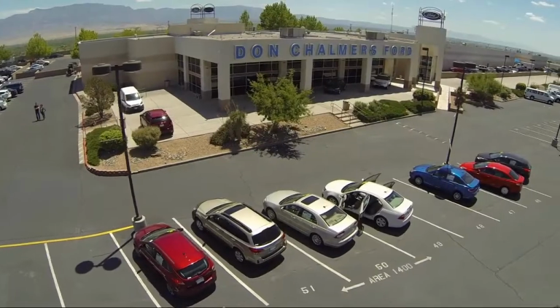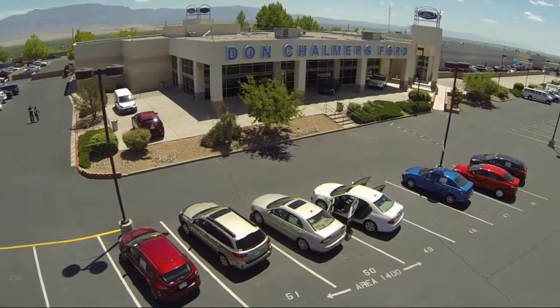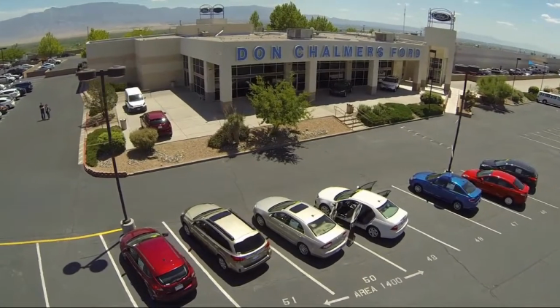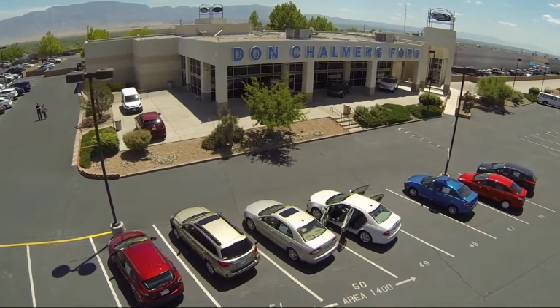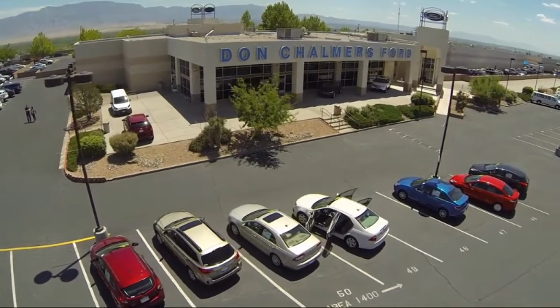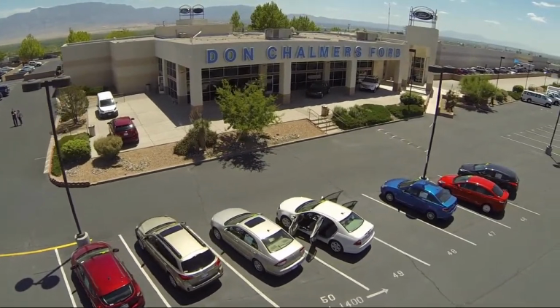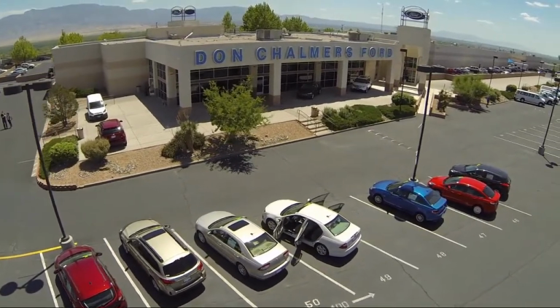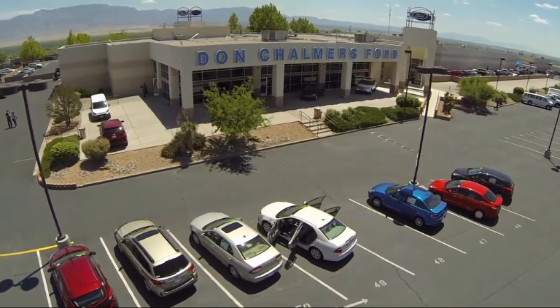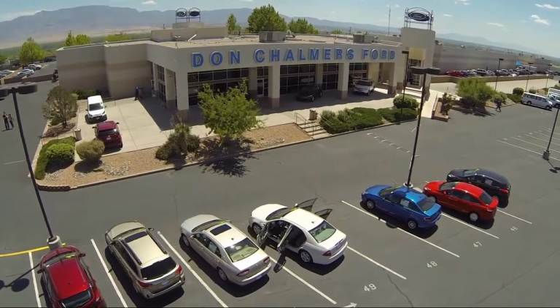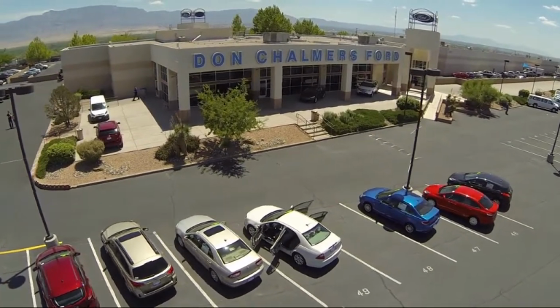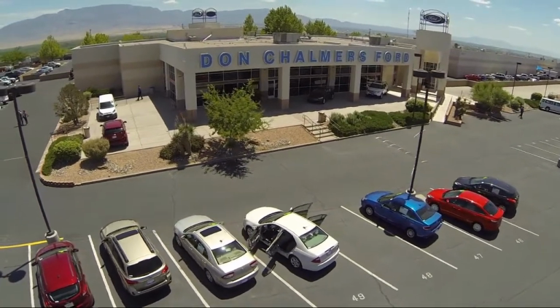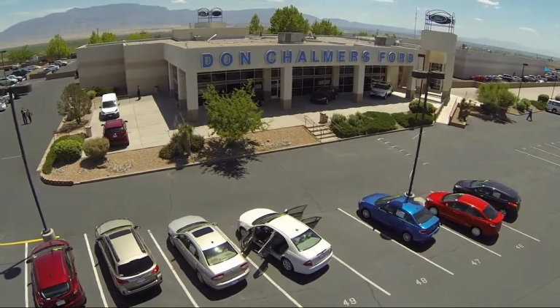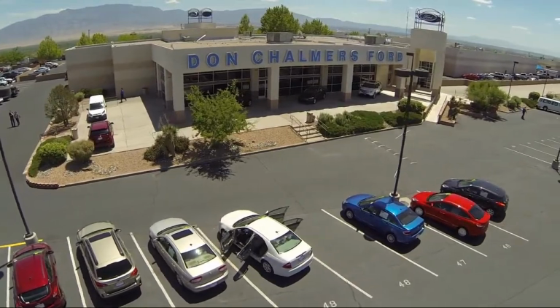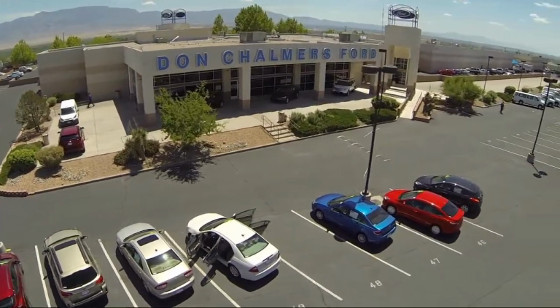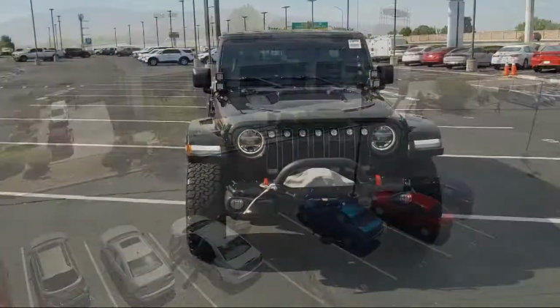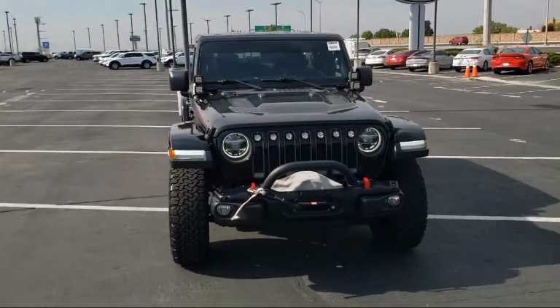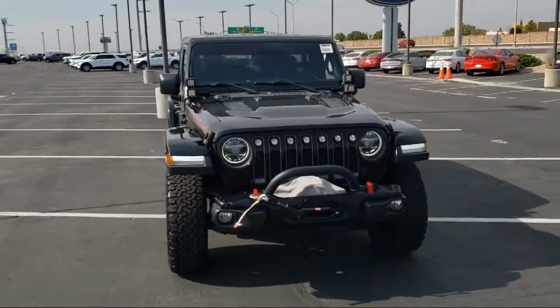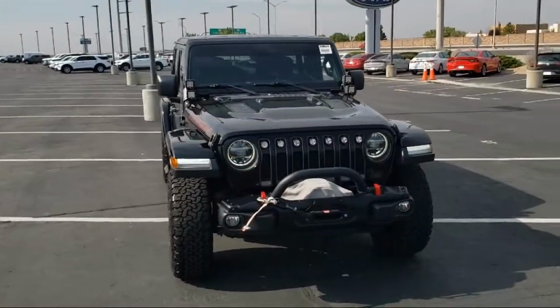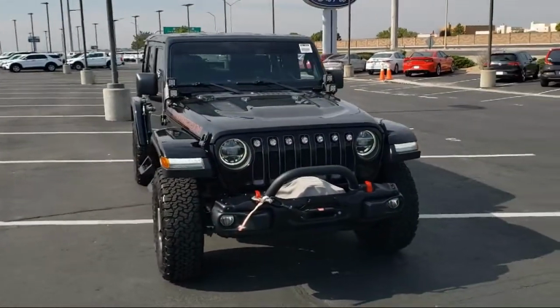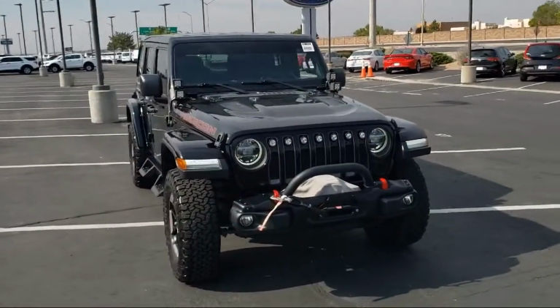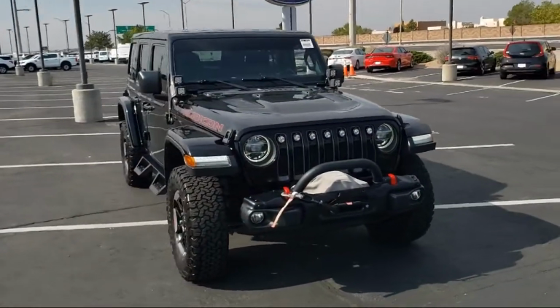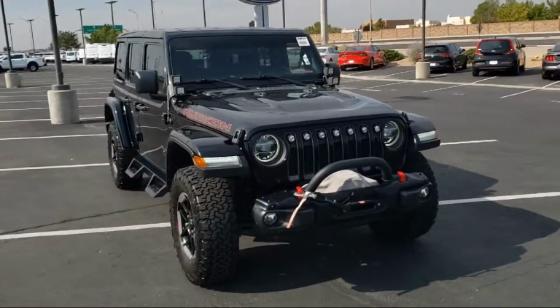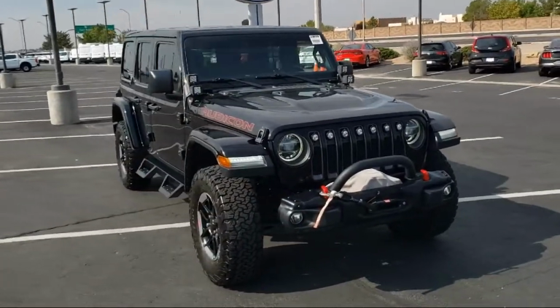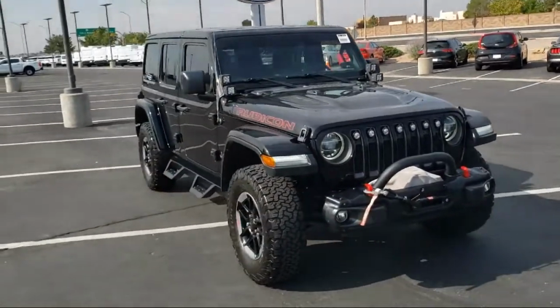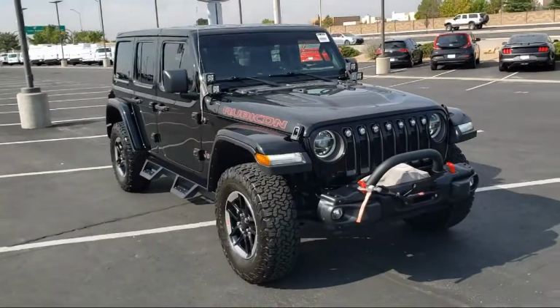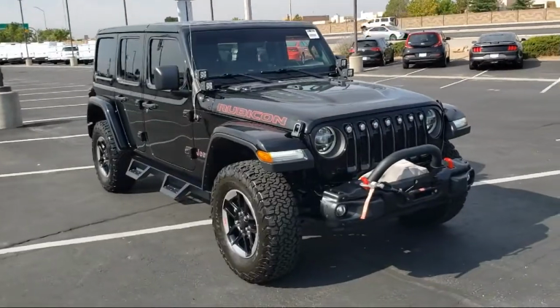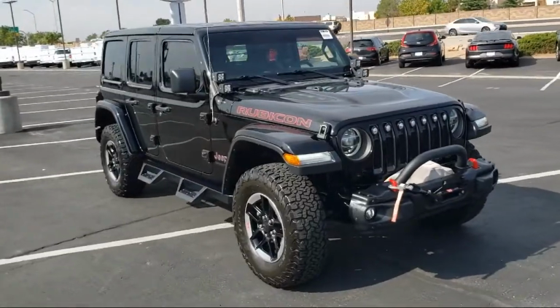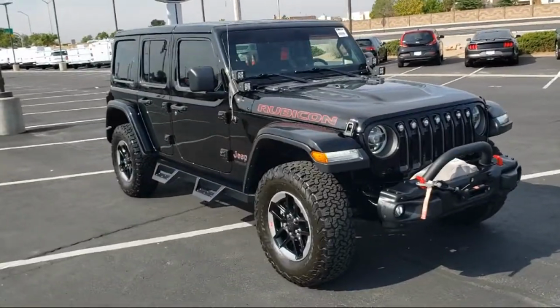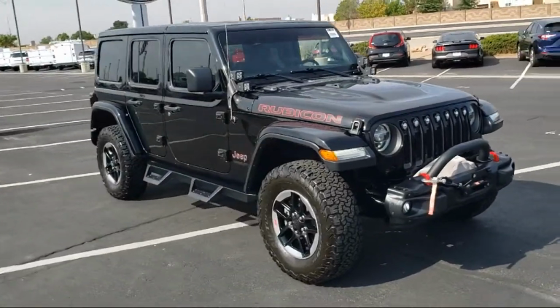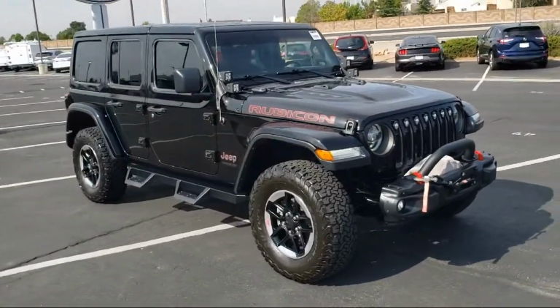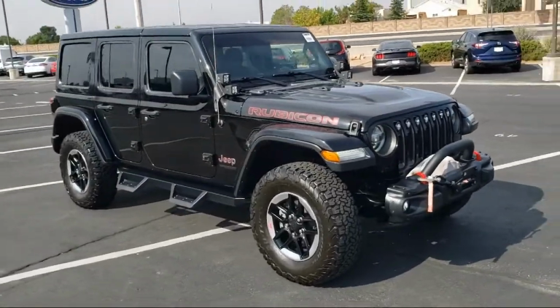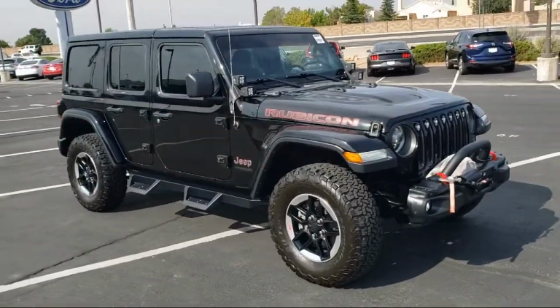Welcome to Don Chalmers Ford, and here's a look at another one of our vehicles from our great selection. It comes equipped with blind spot and cross path detection, HD radio, and a 7 and 4 pin wiring harness.